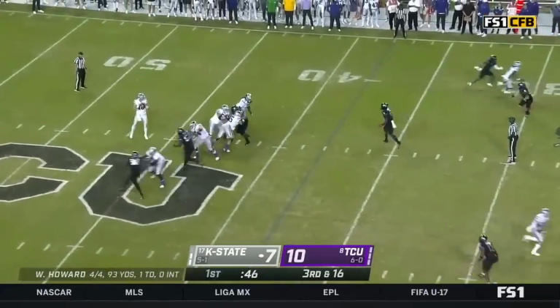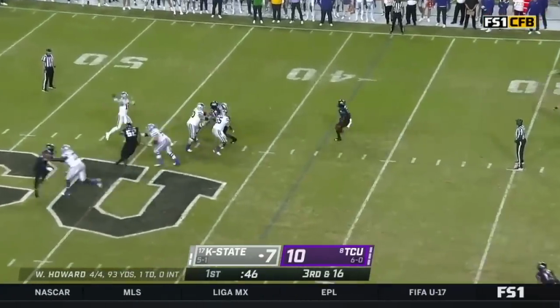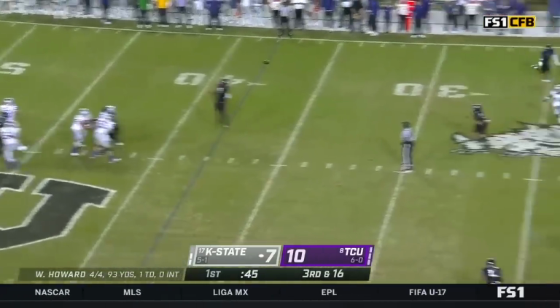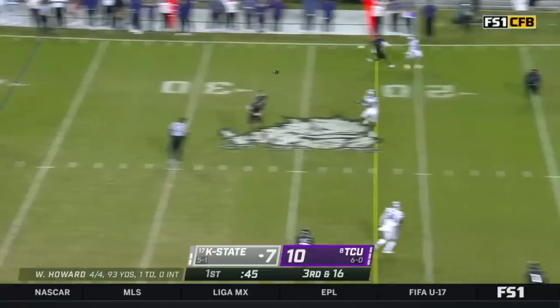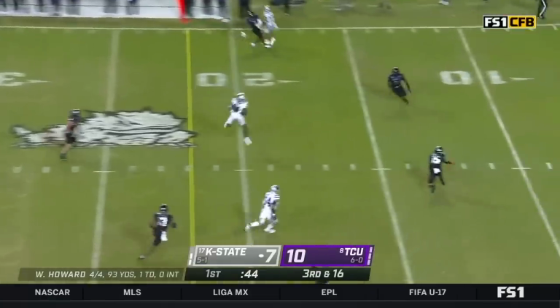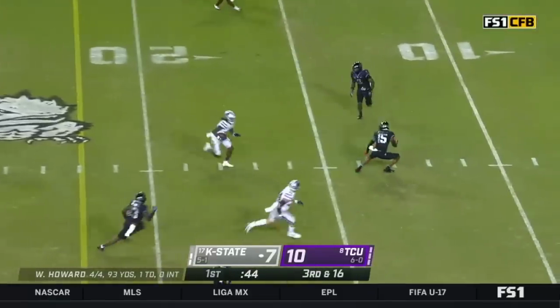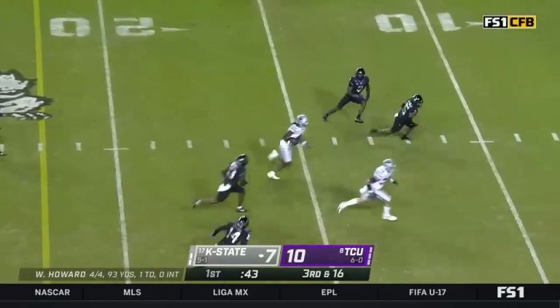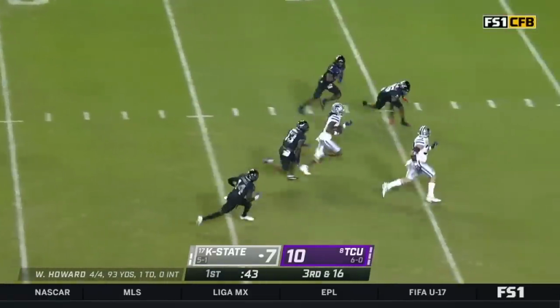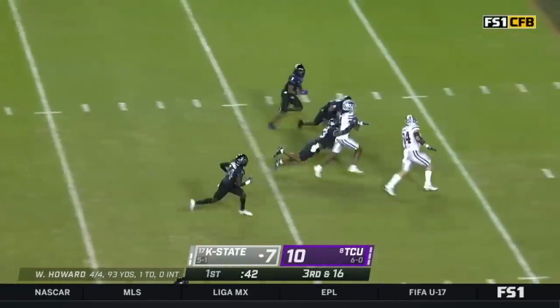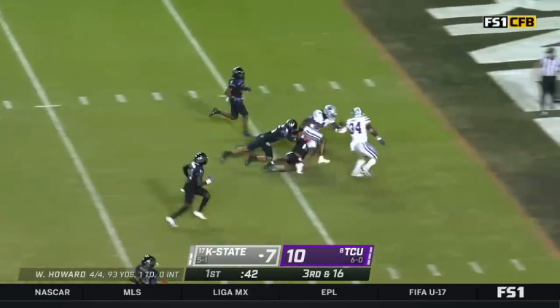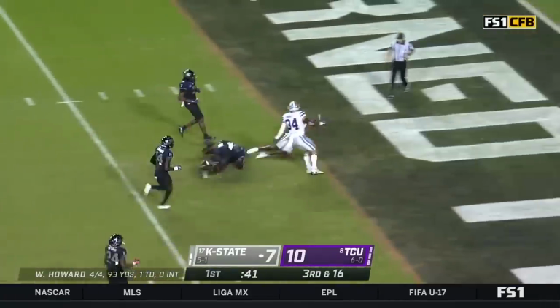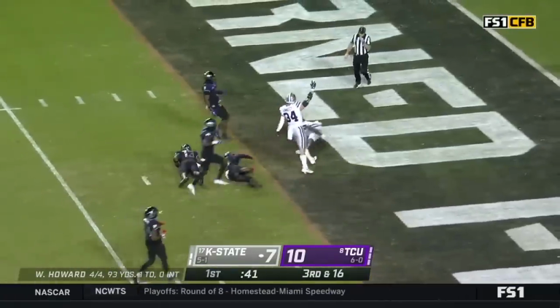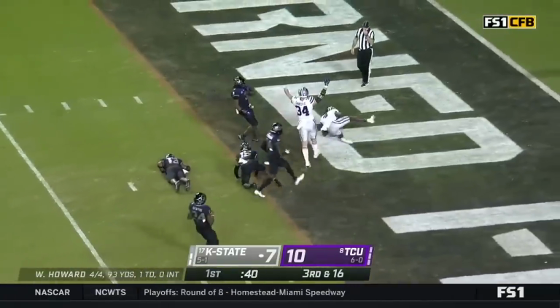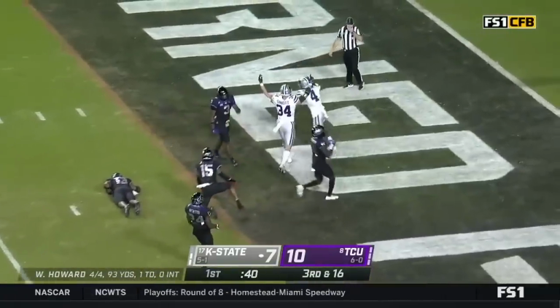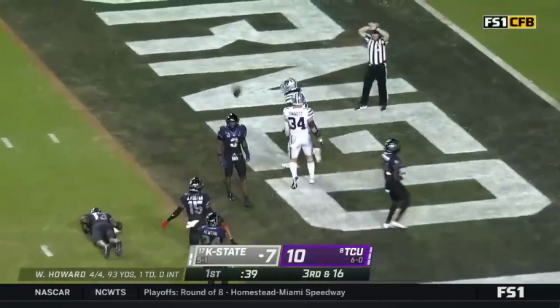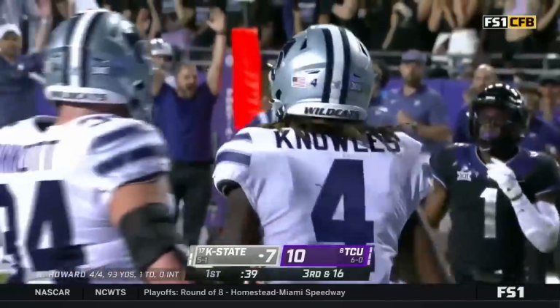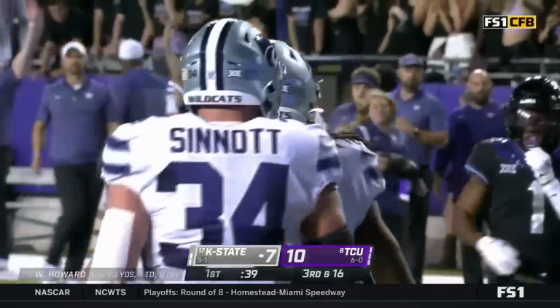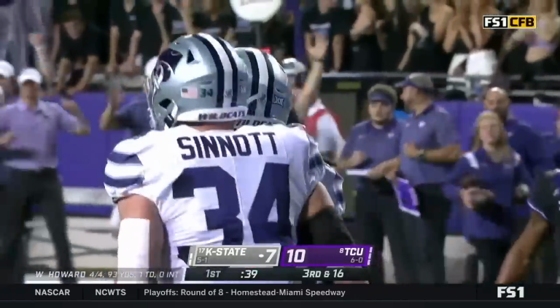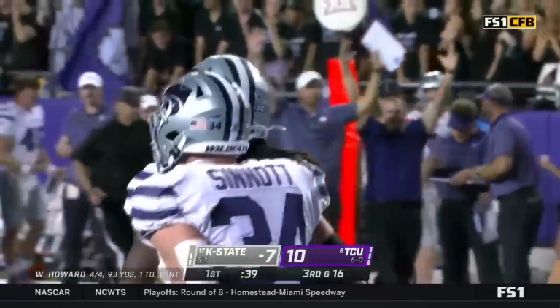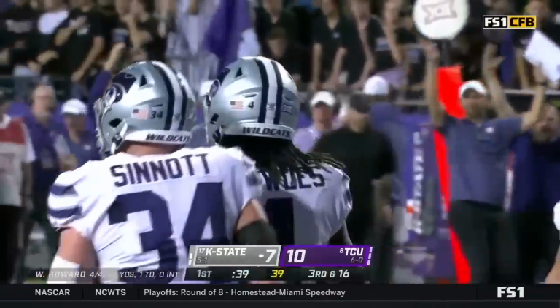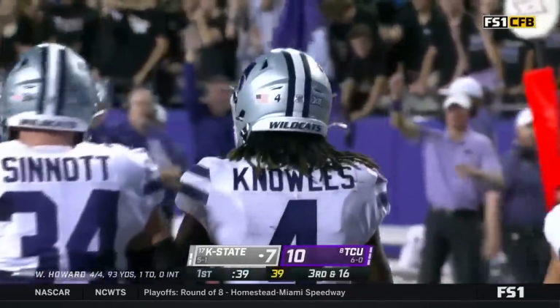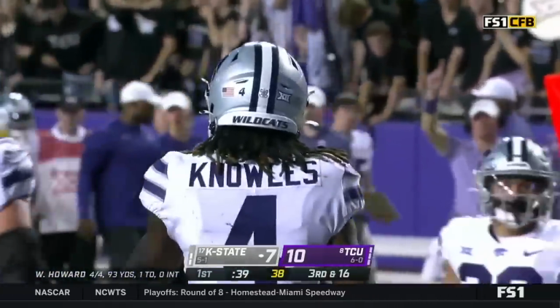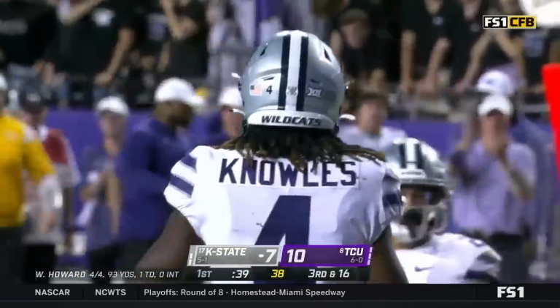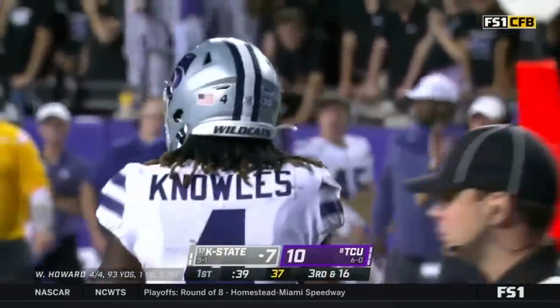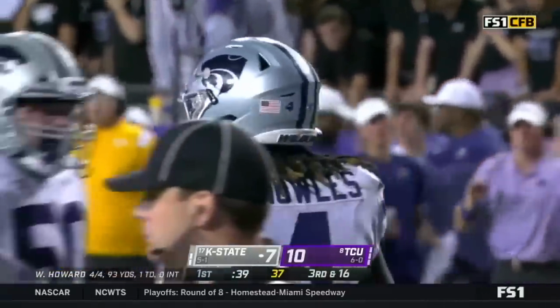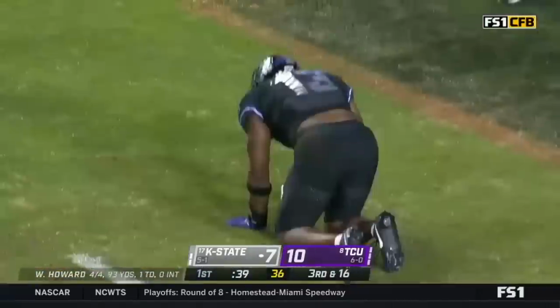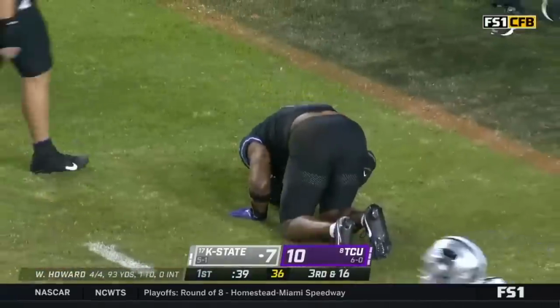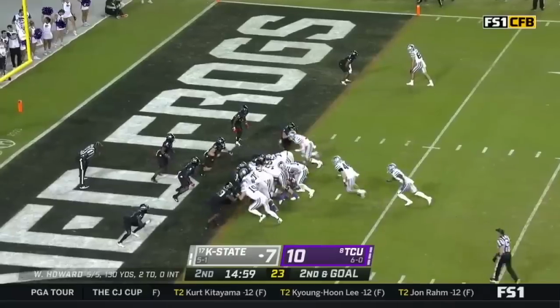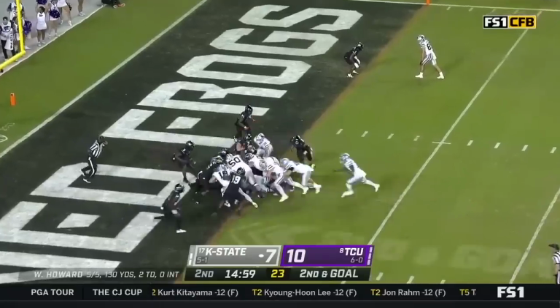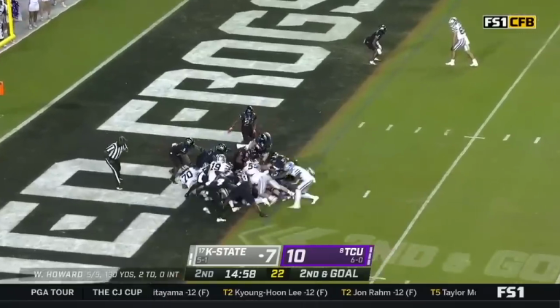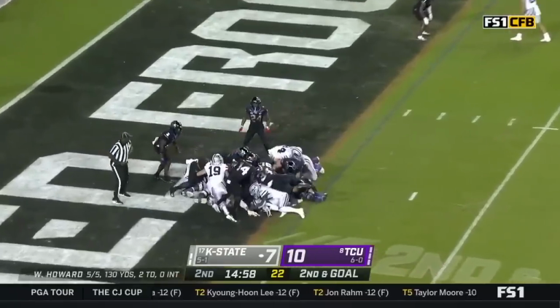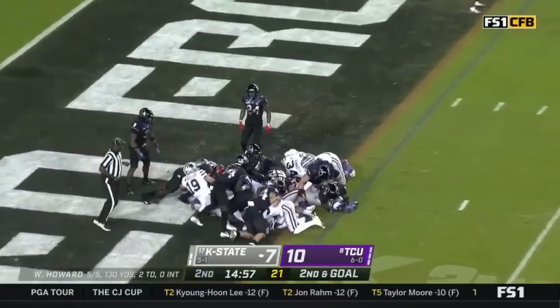Howard out of the shotgun, over the middle. It's caught. It's Malik Knowles. Knowles, touchdown, K-State. Well, they're going to mark him down at the half-yard line. Wow. And they're going to try again.